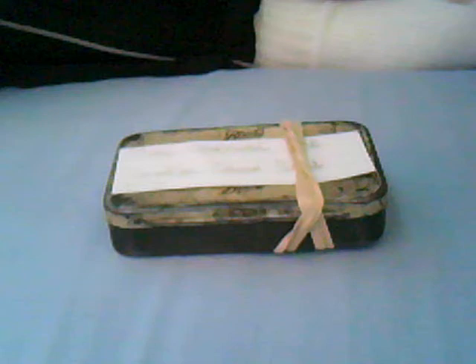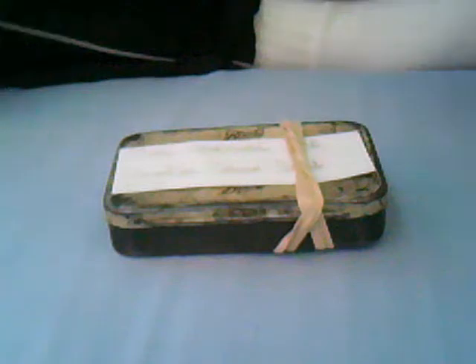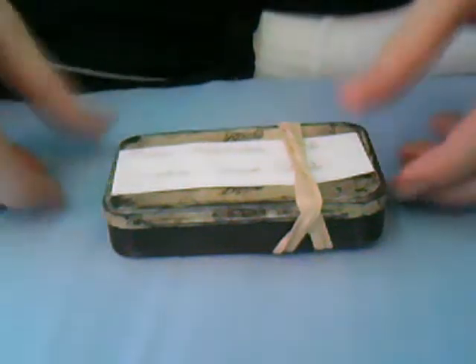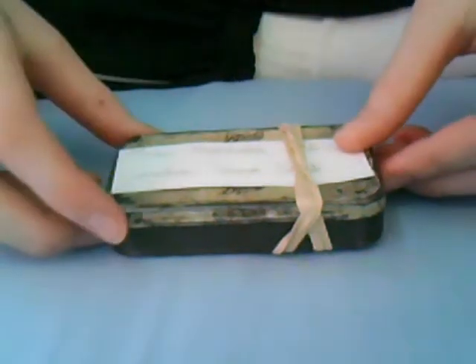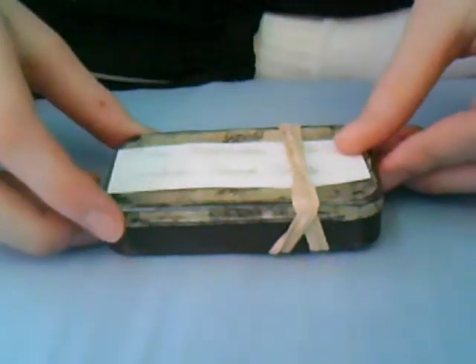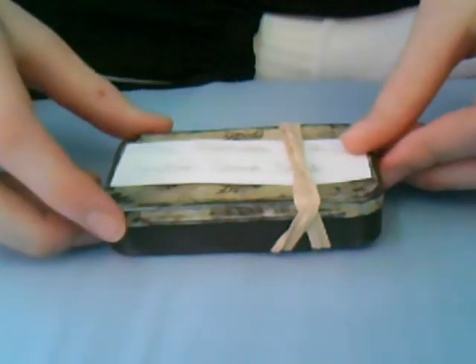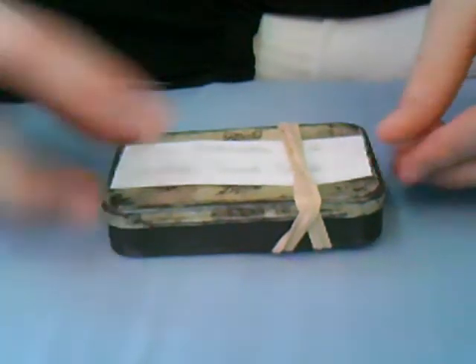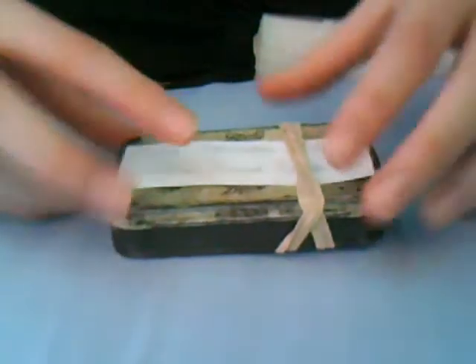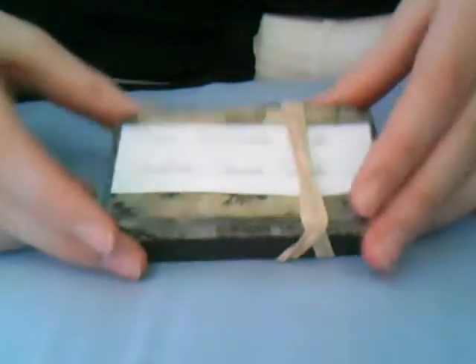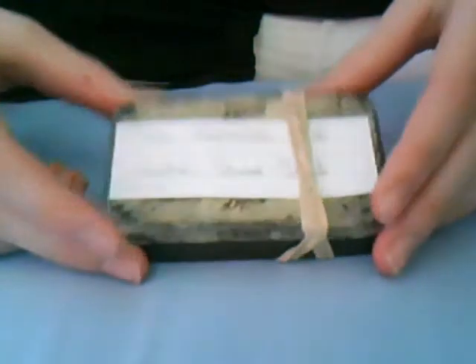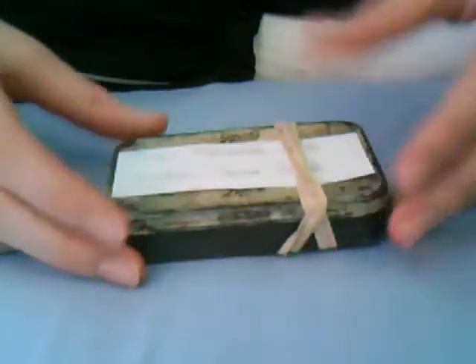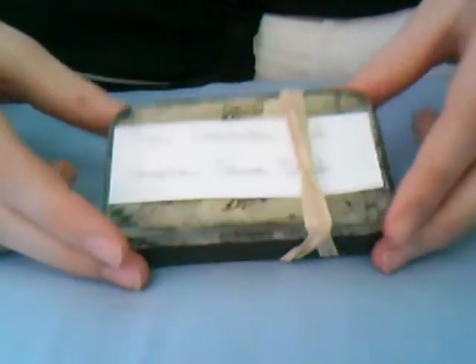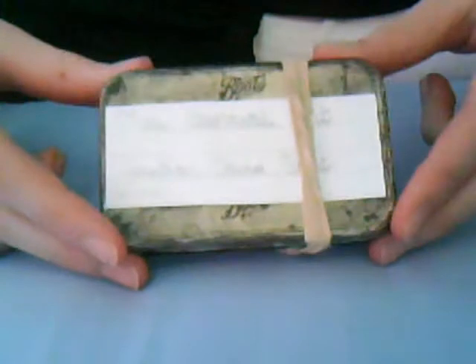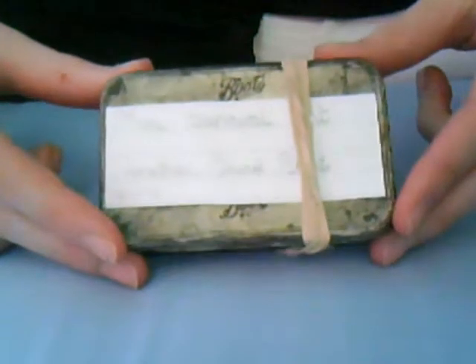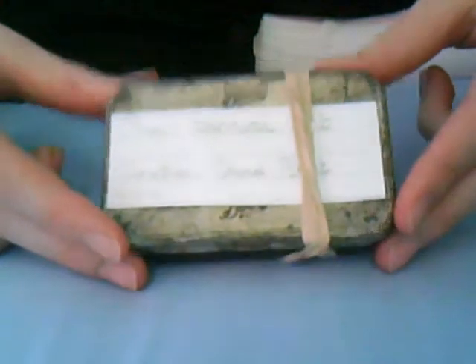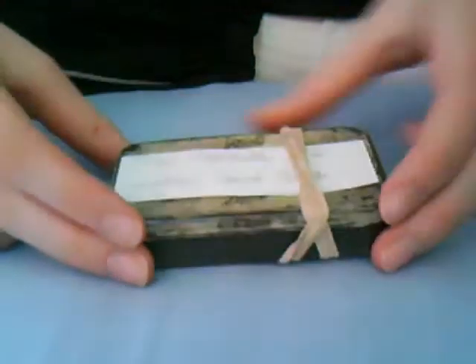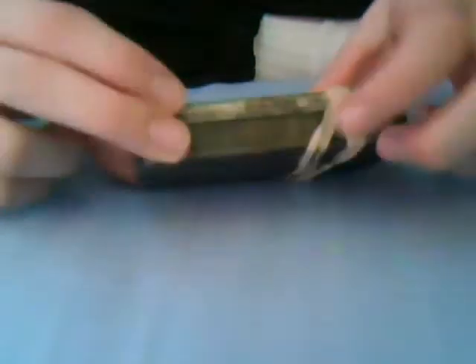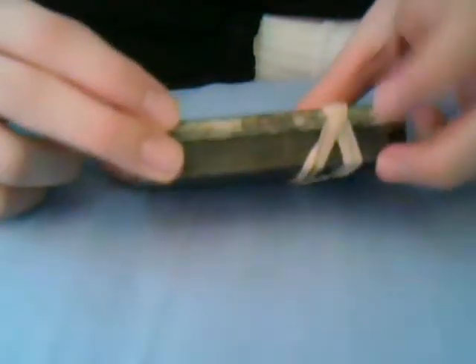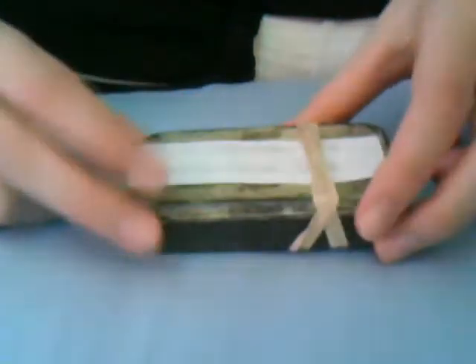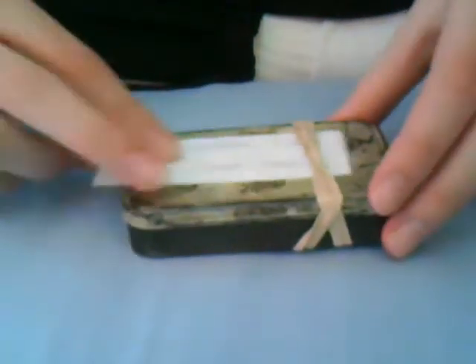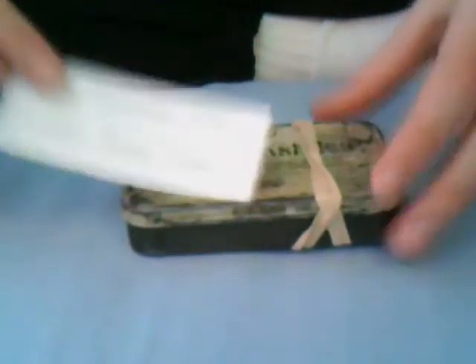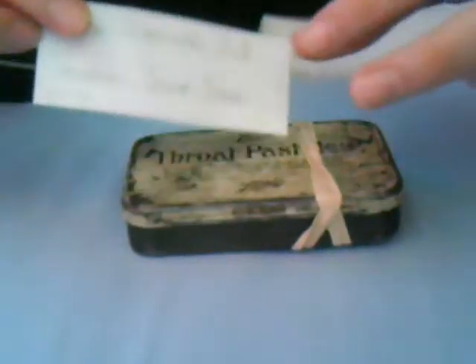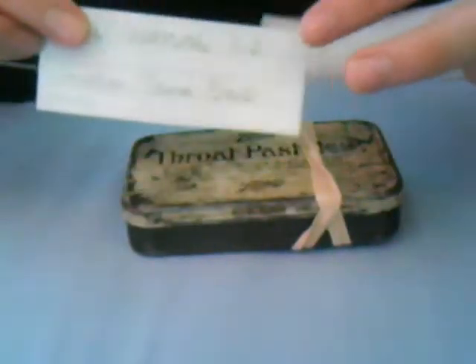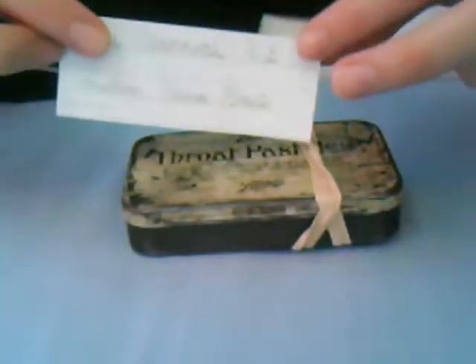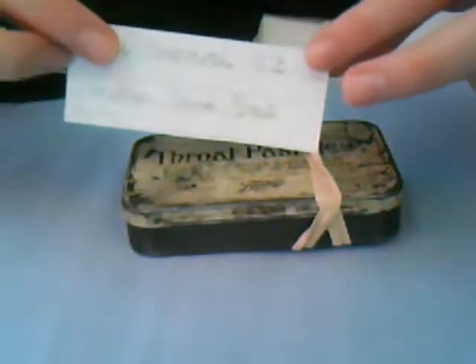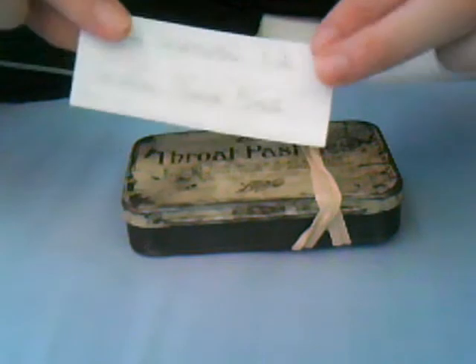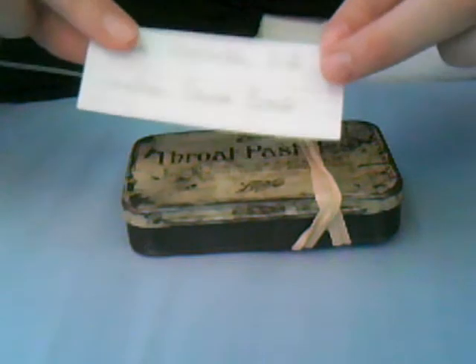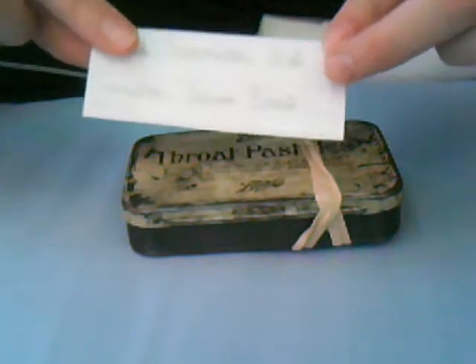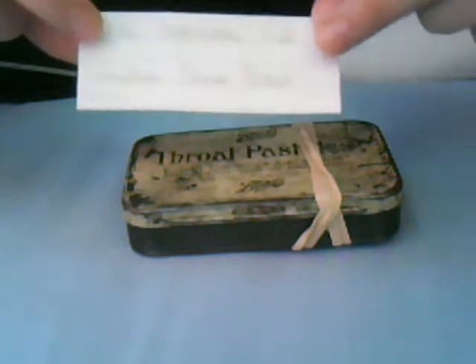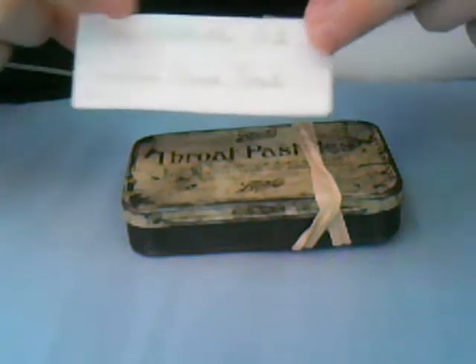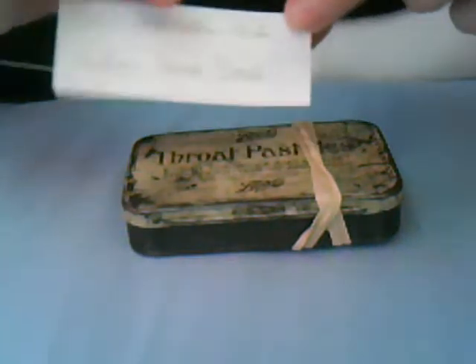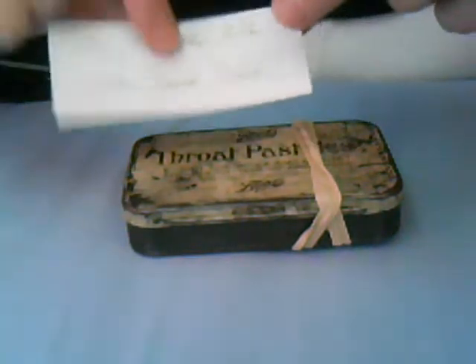Hi everyone, this is my mini survival kit. I just wanted to tell you some of the things I've got inside, so really quite useful. I've got a piece of paper with my name, date of birth, and it just says 'mini survival kit'.